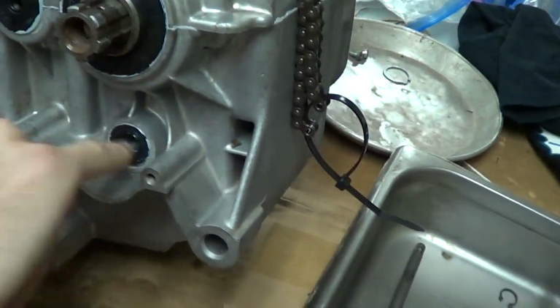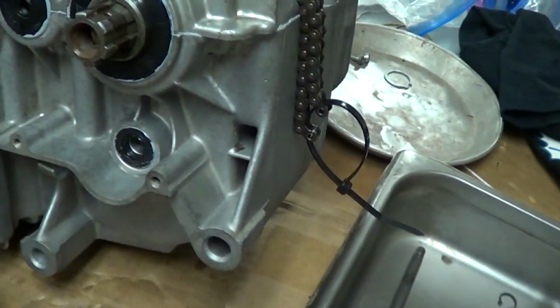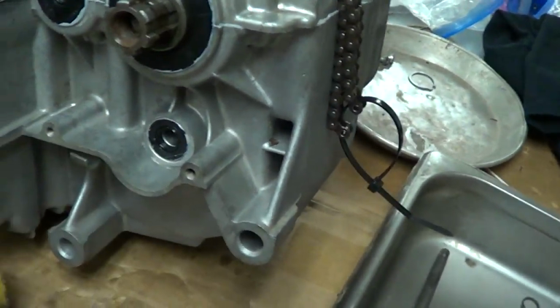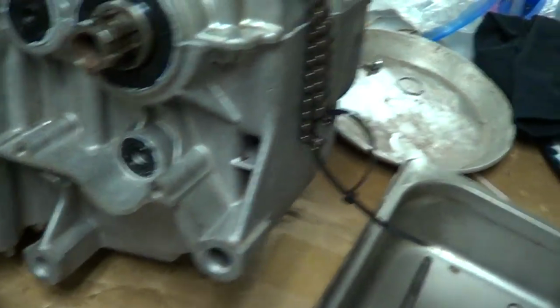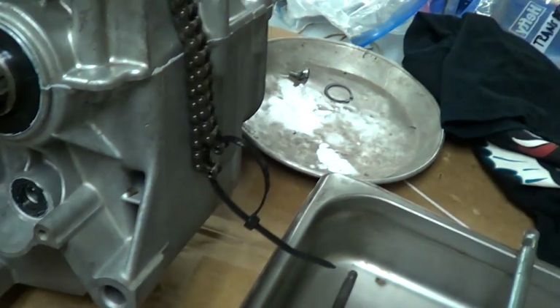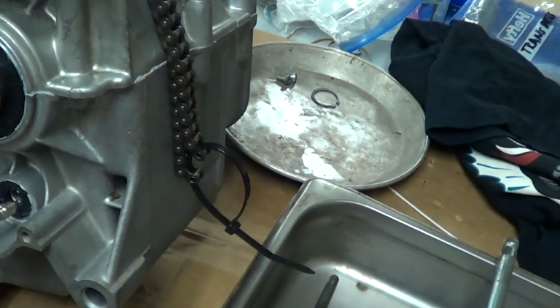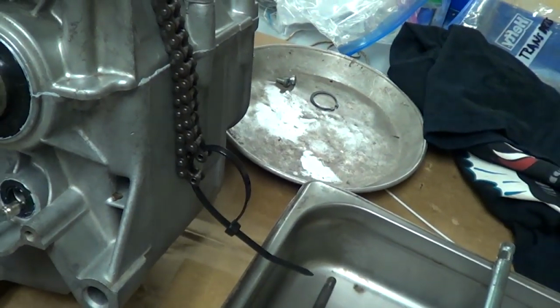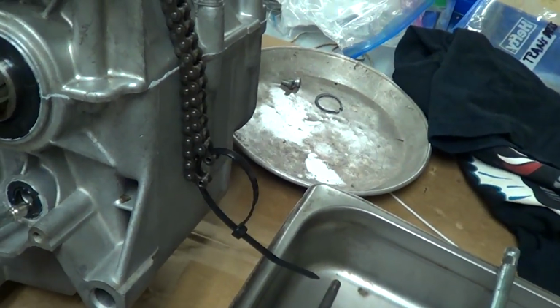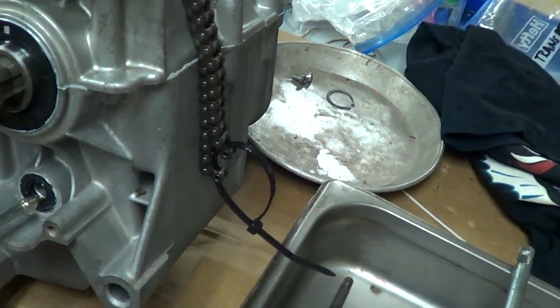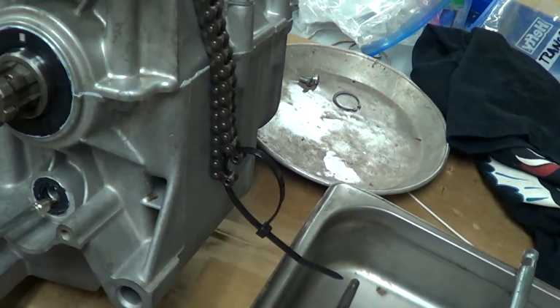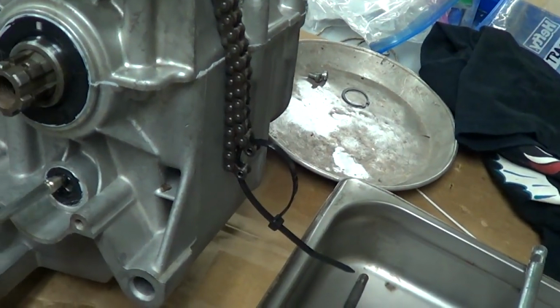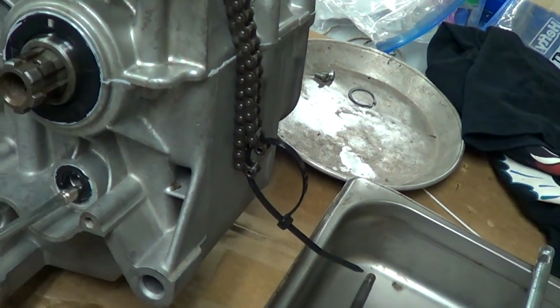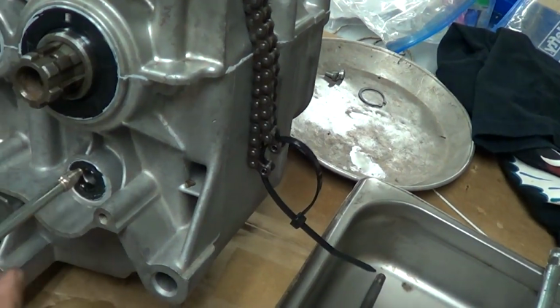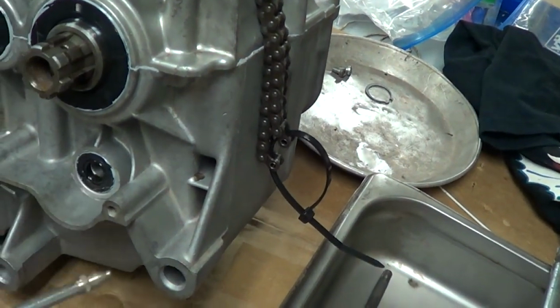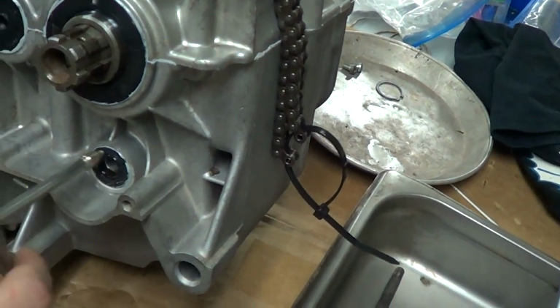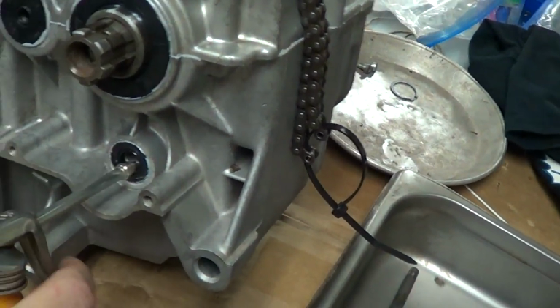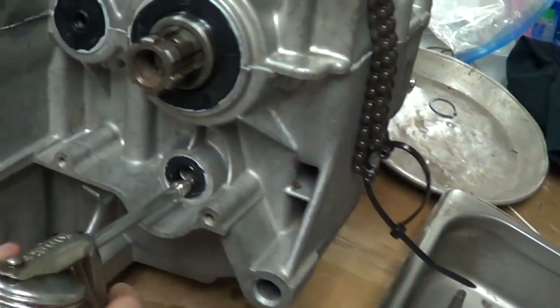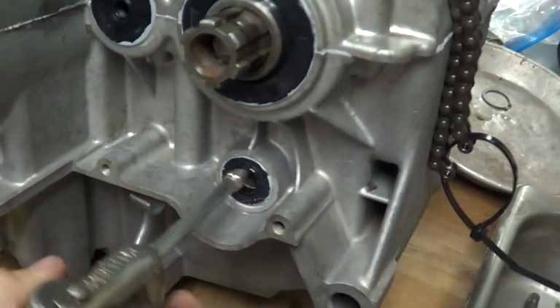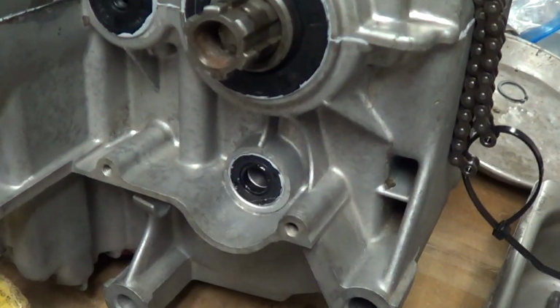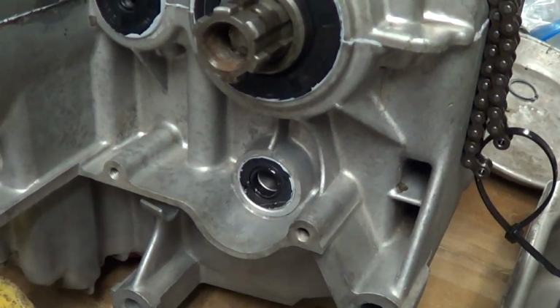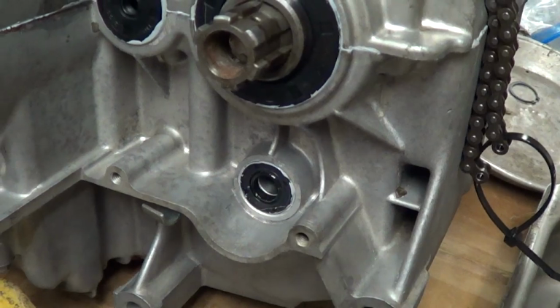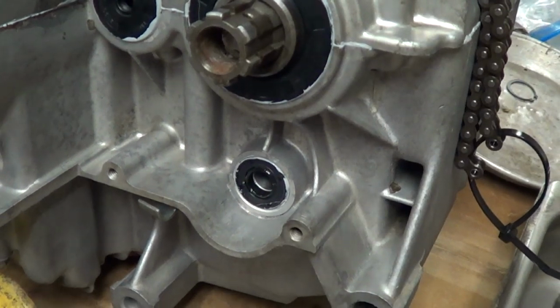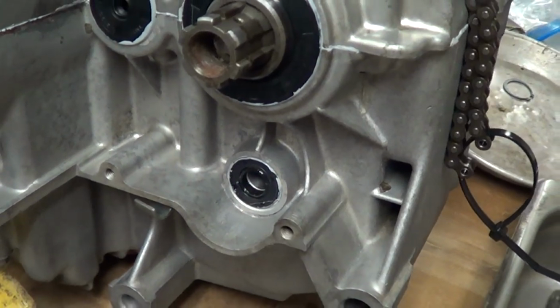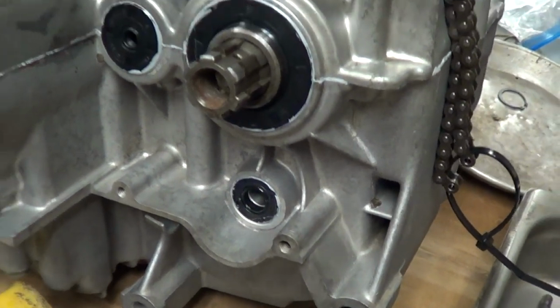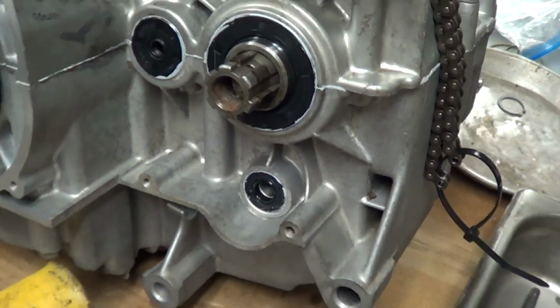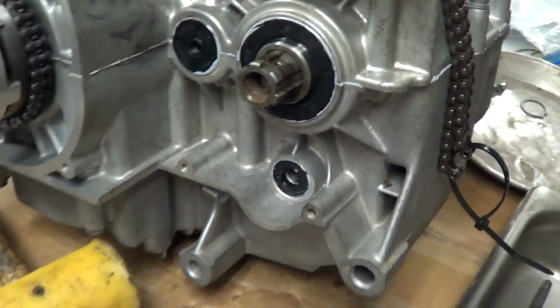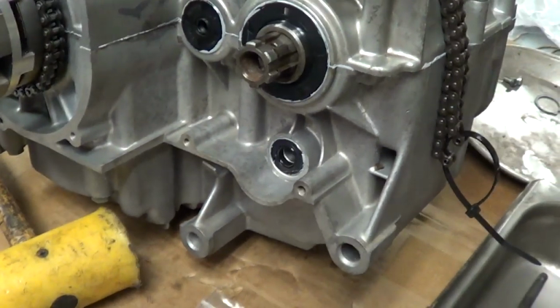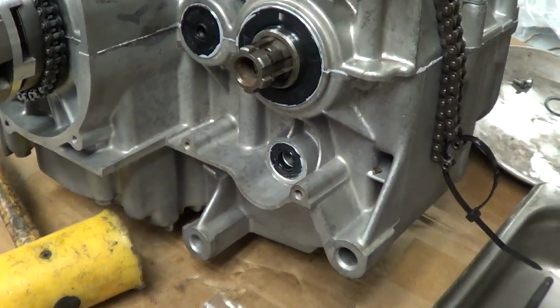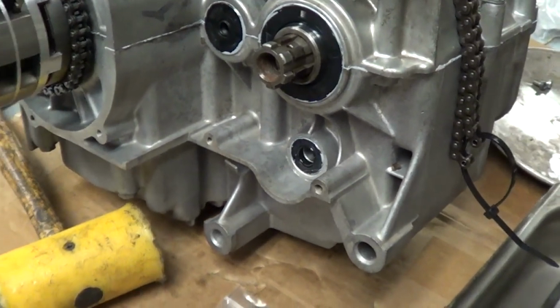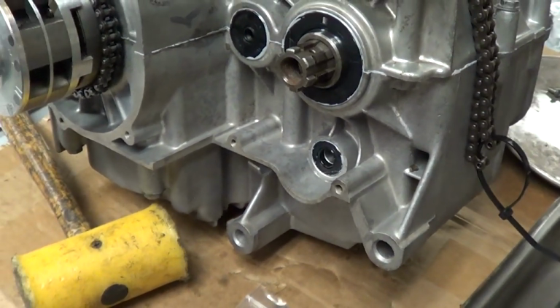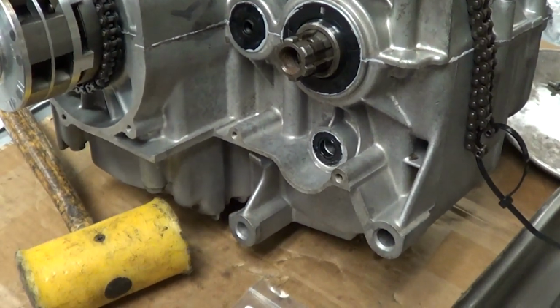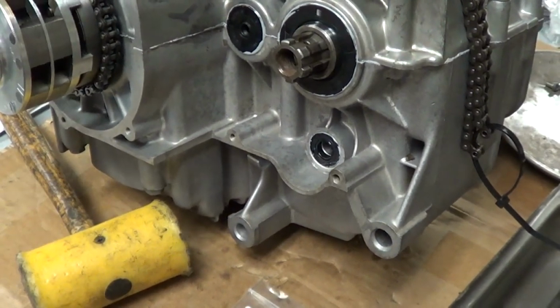Go ahead and just pump some oil in there. You'll be okay. Perfect. All right — we'll go ahead and turn the motor around and we'll start installing the shift shaft.